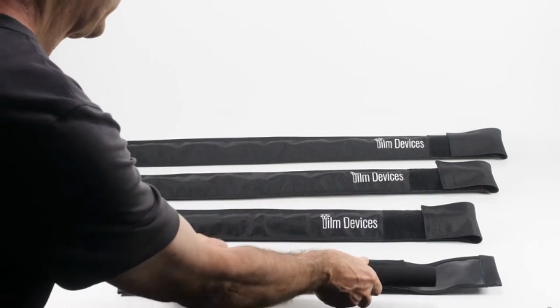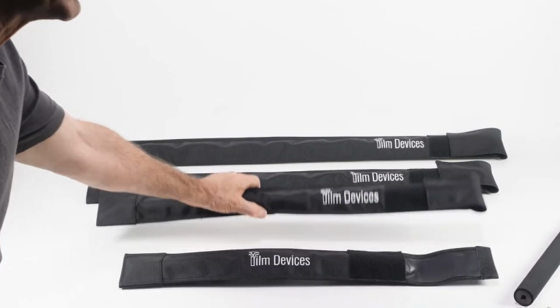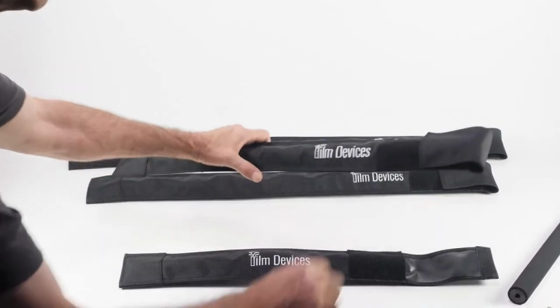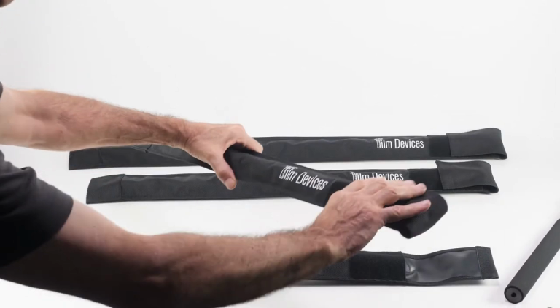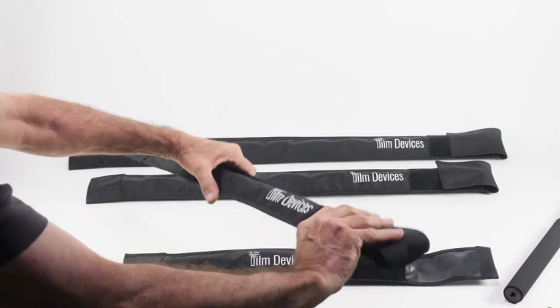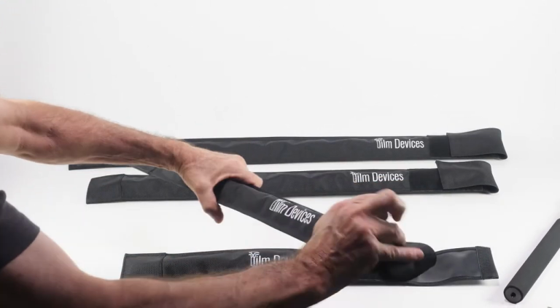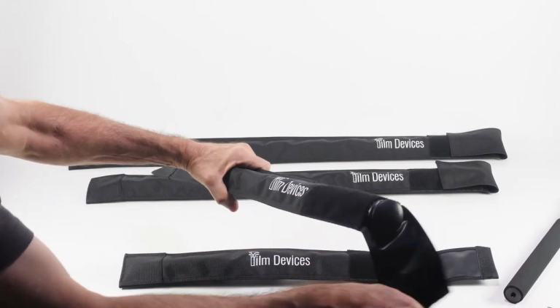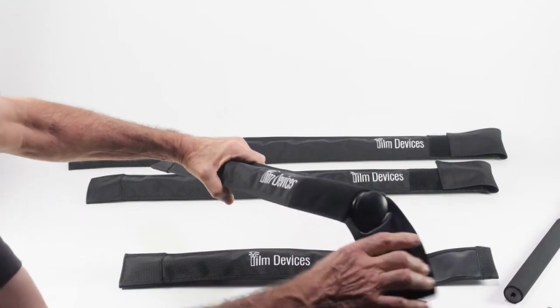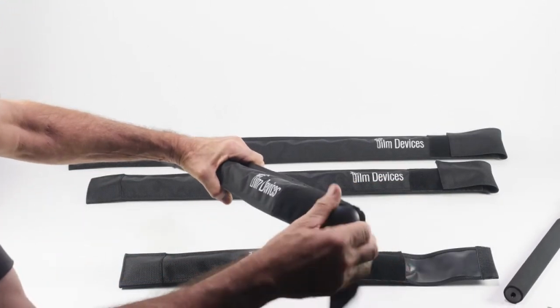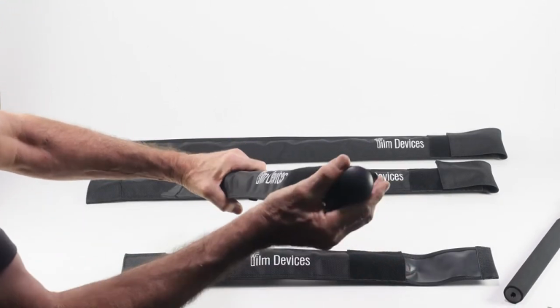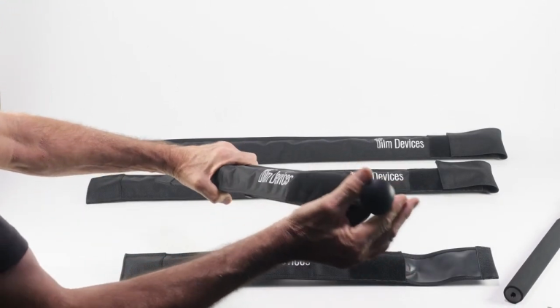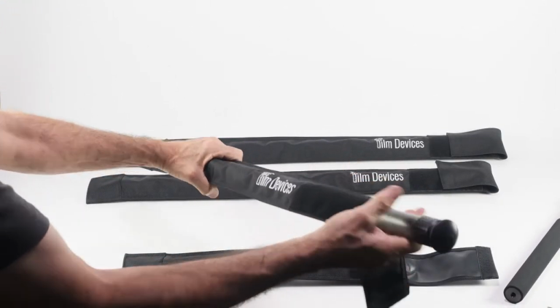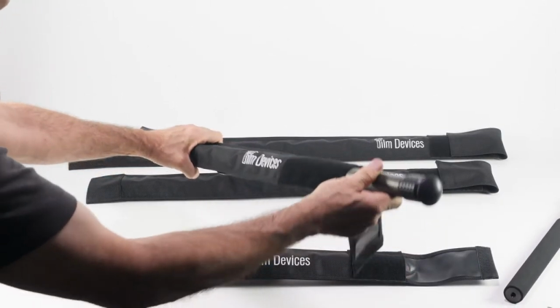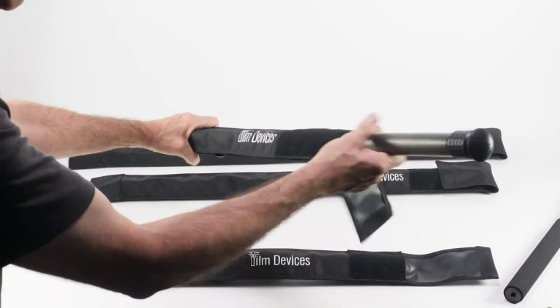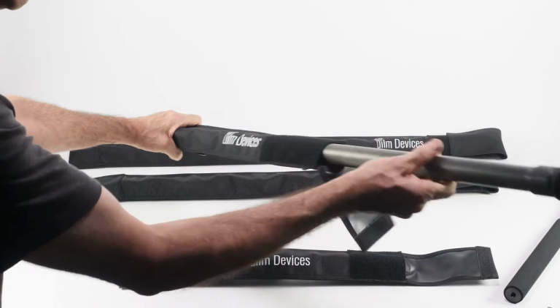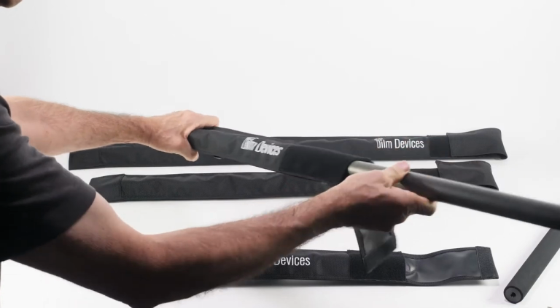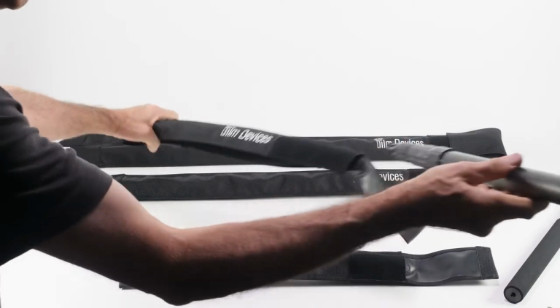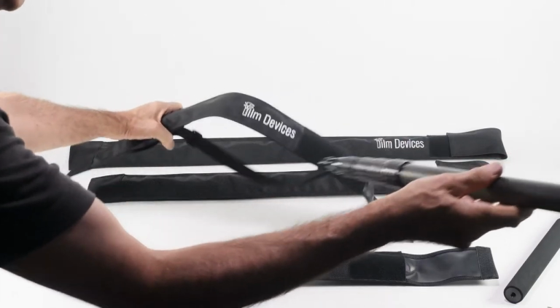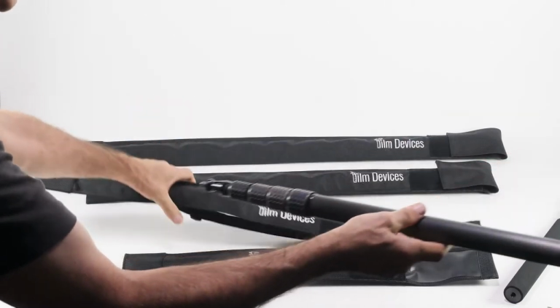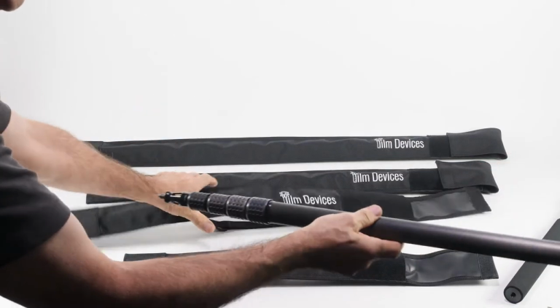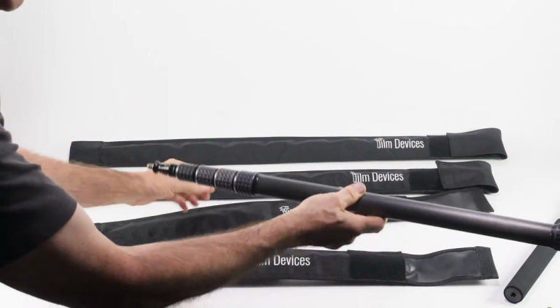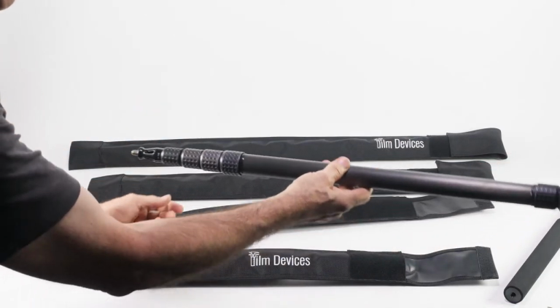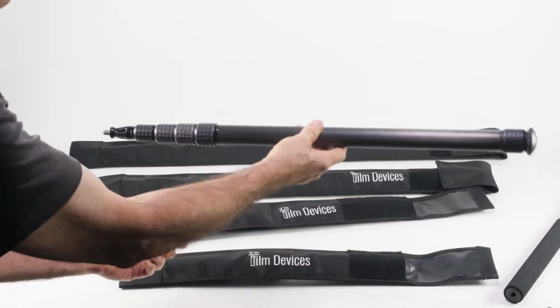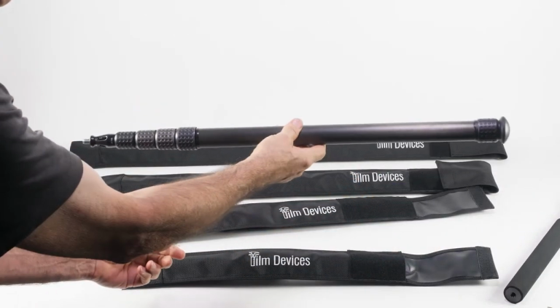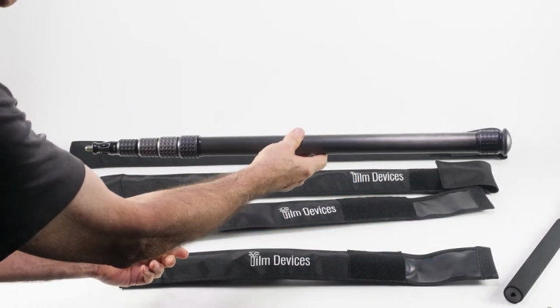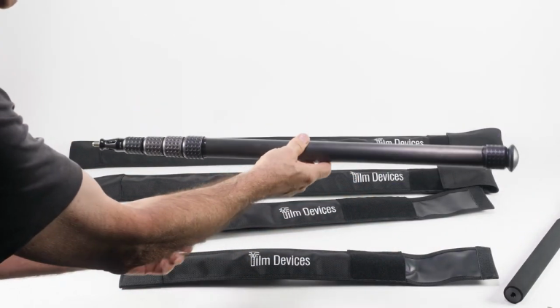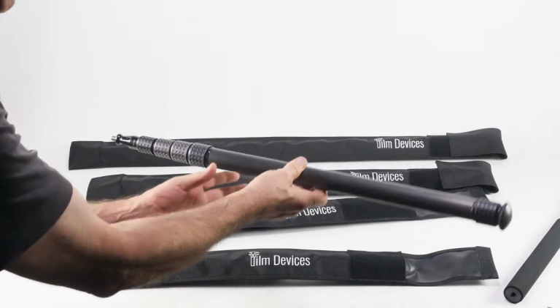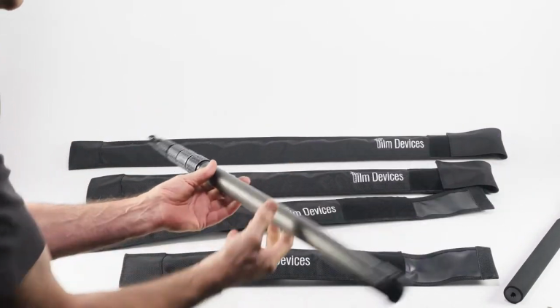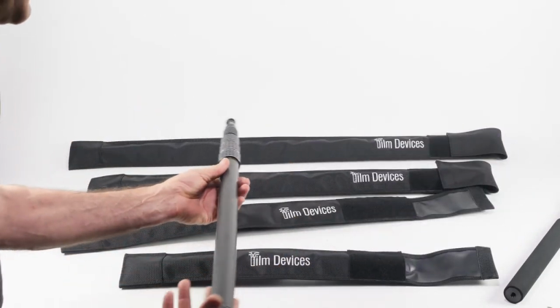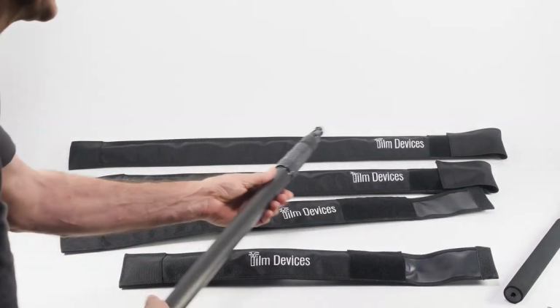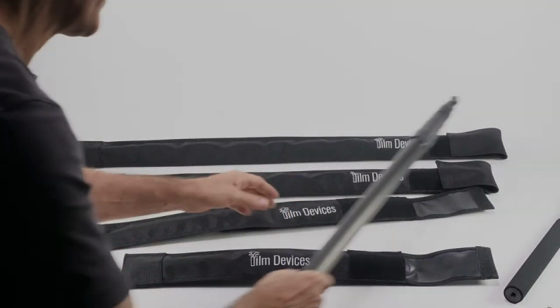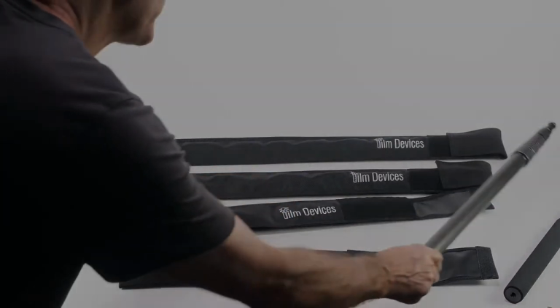We make four sizes to fit most boom poles. The Simple Sleeve is a compact and inexpensive way to protect your valuable boom pole.